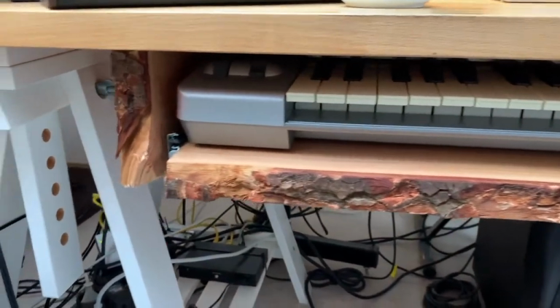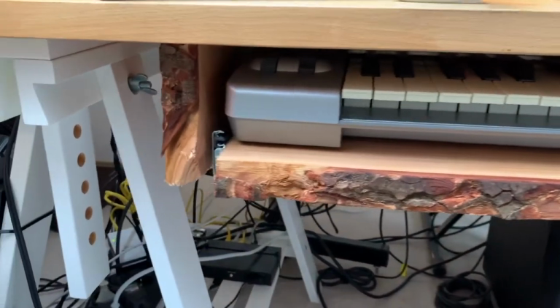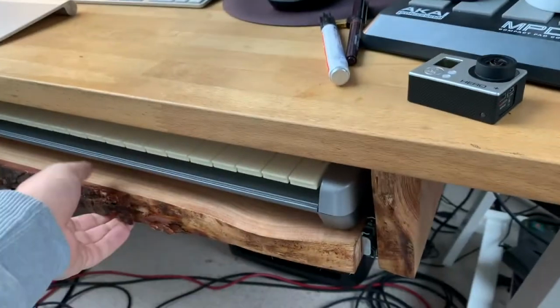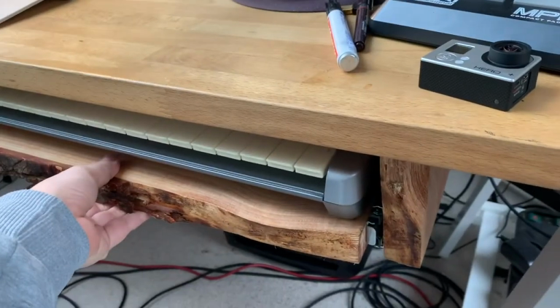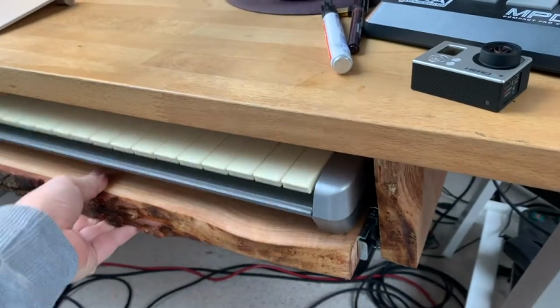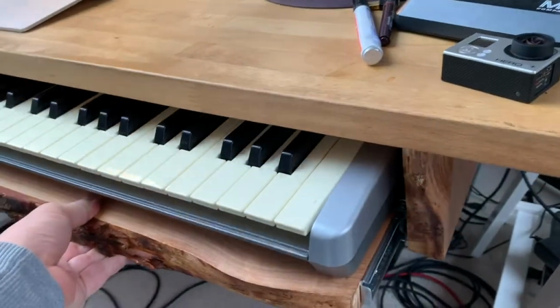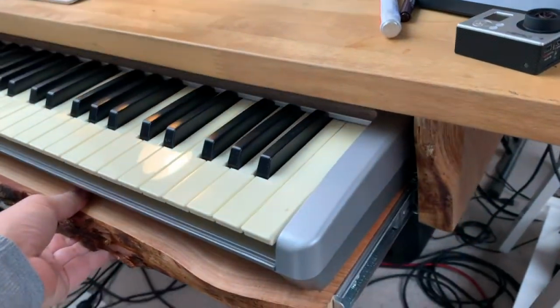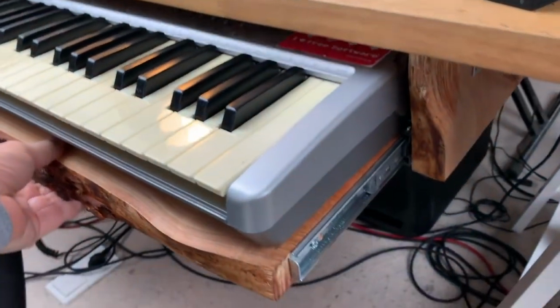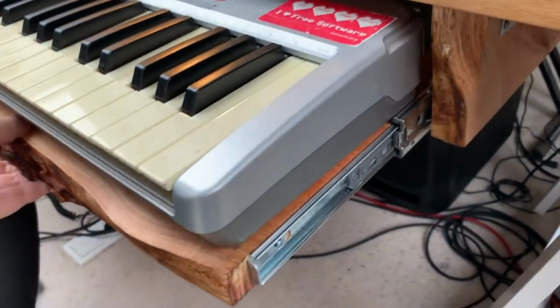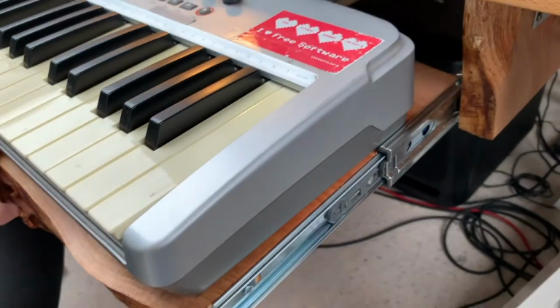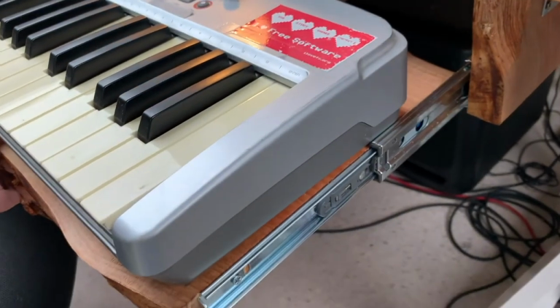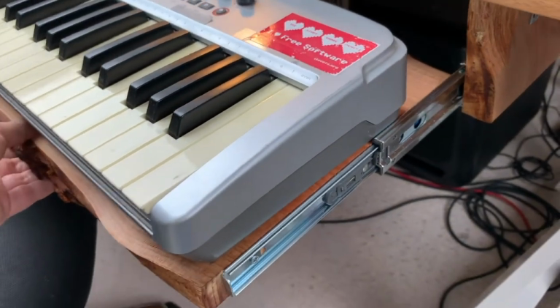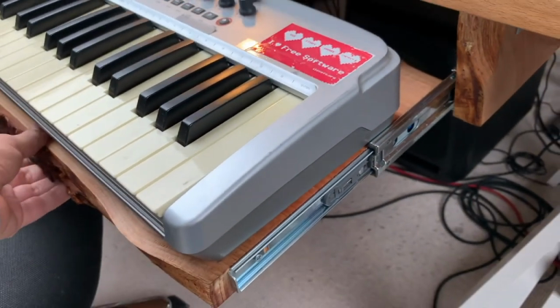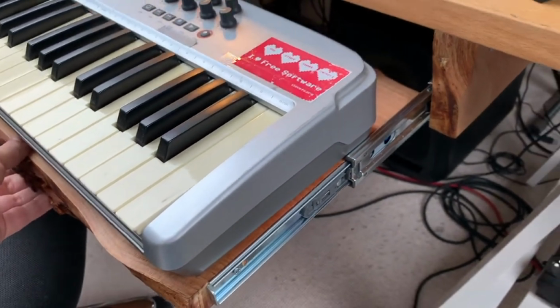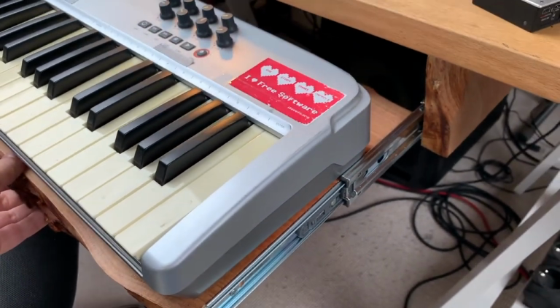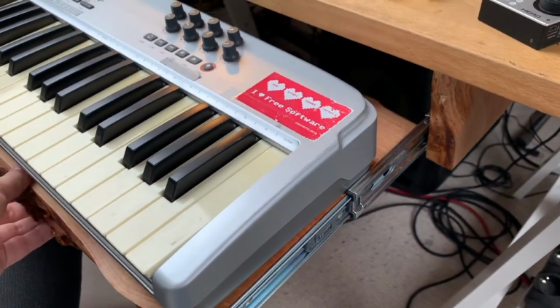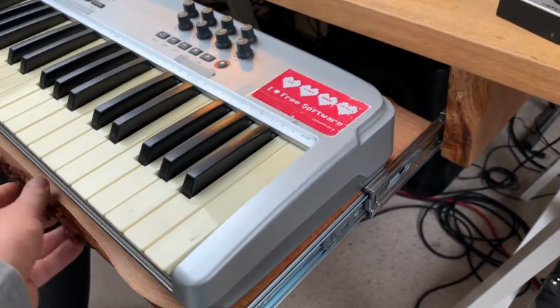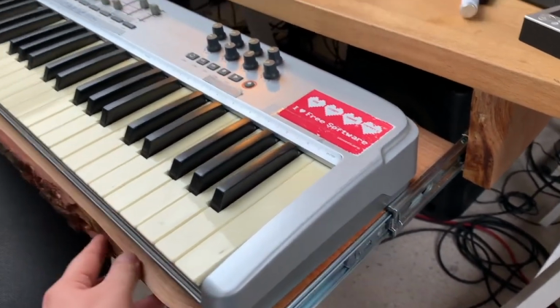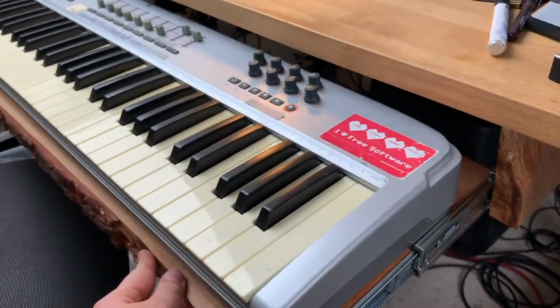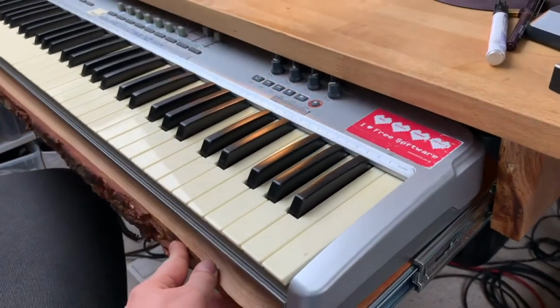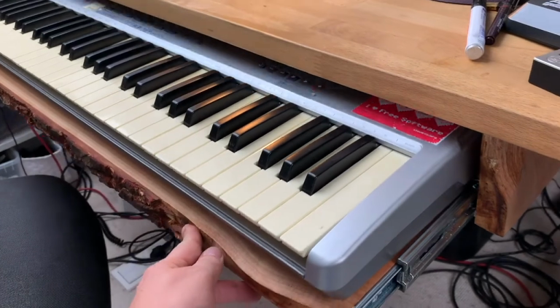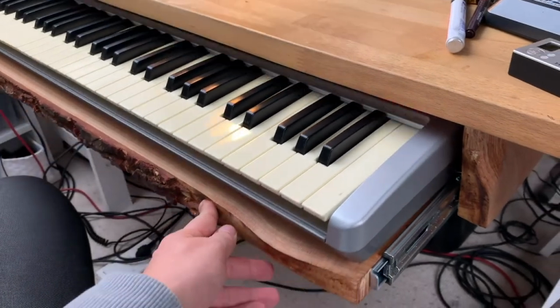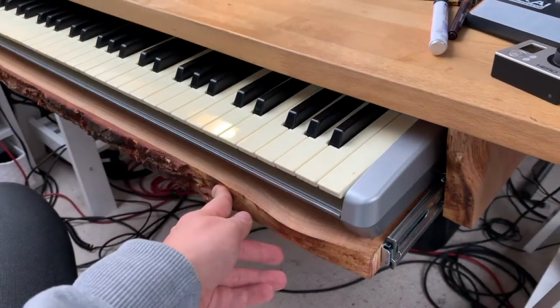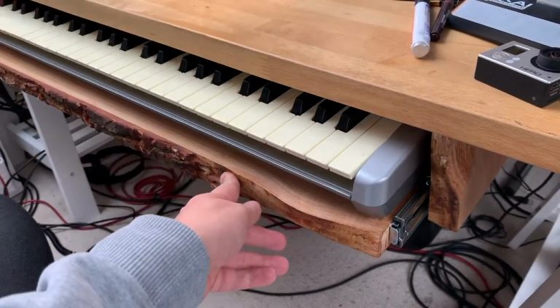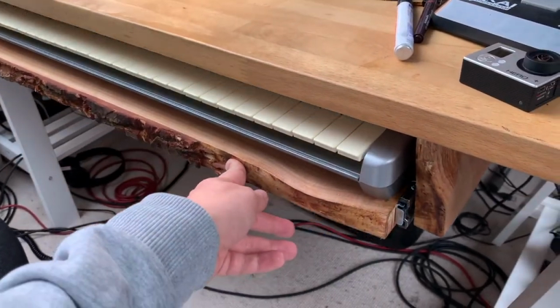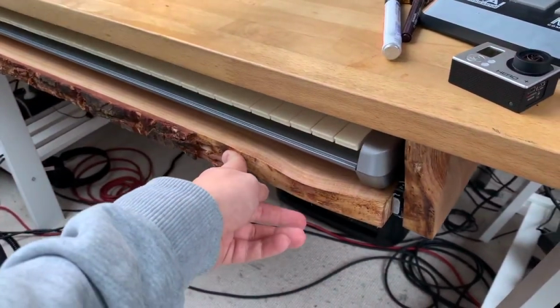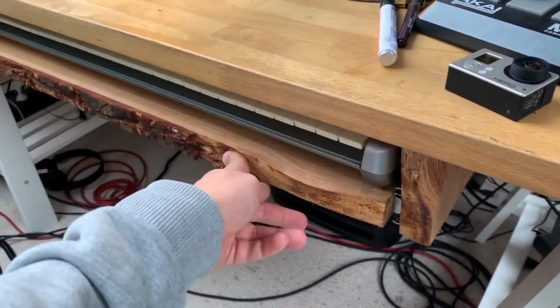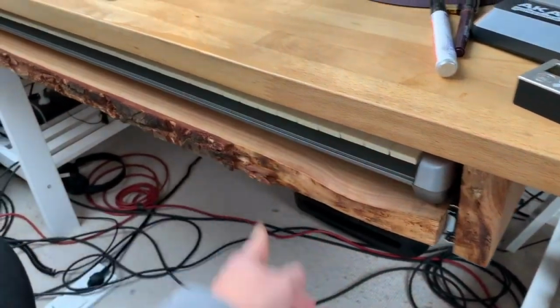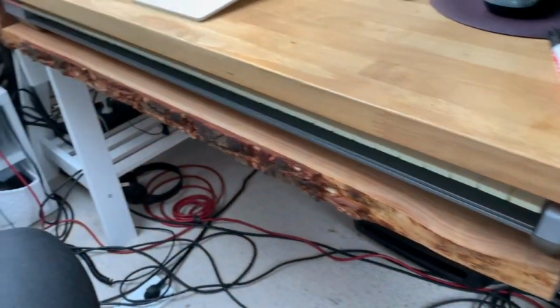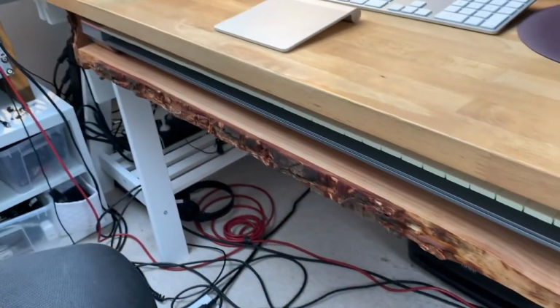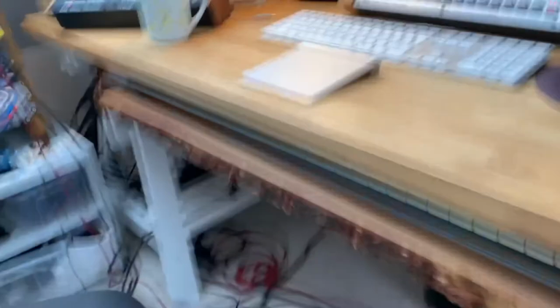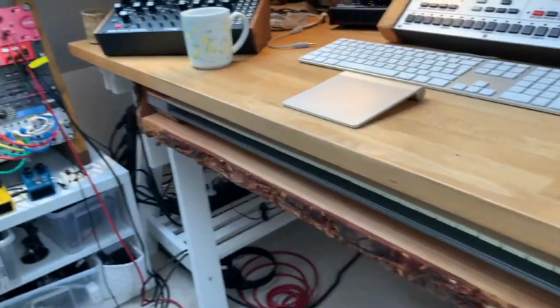And also these keyboard trays for the cupboard or whatever. Assembled everything and of course oiled everything so that it looks pretty. But I think now I'm really happy that I've done so, and yeah, I just like it.